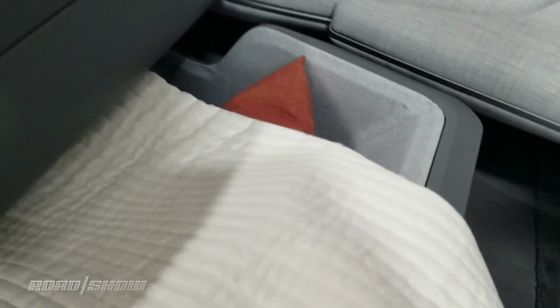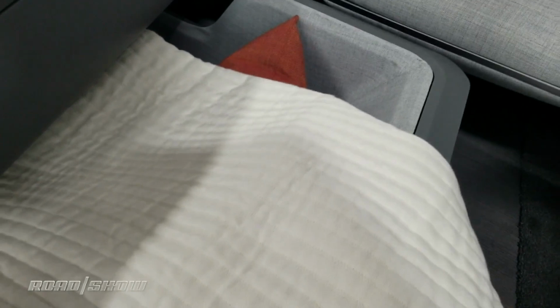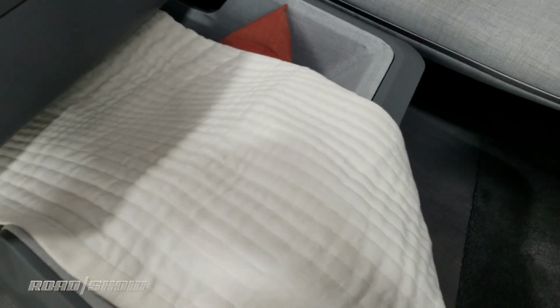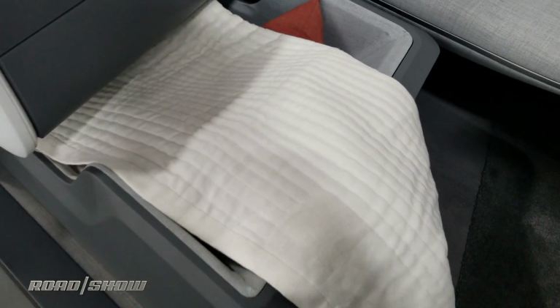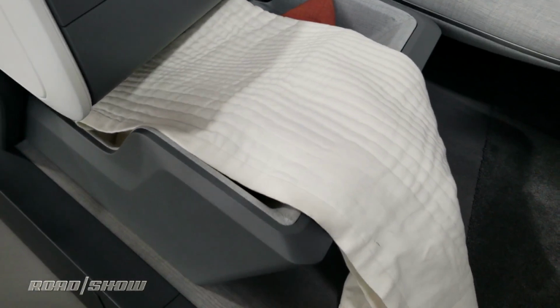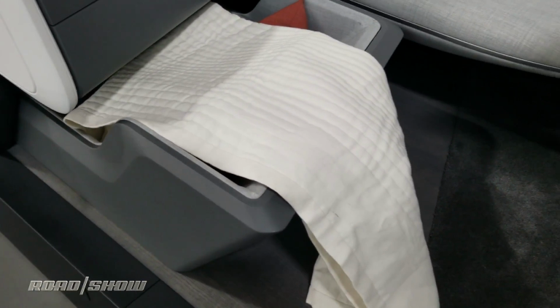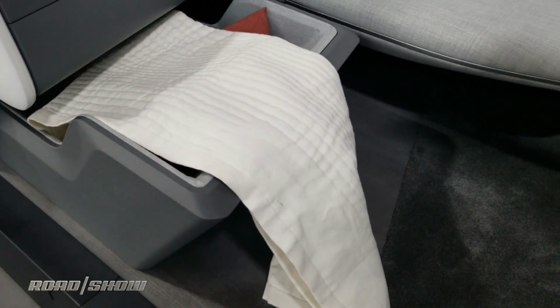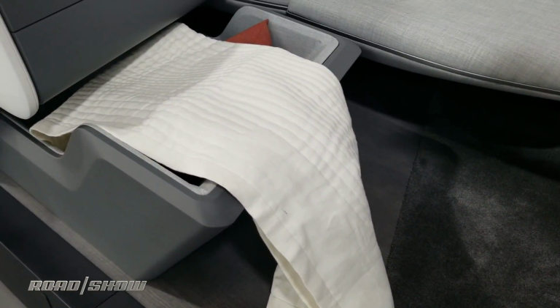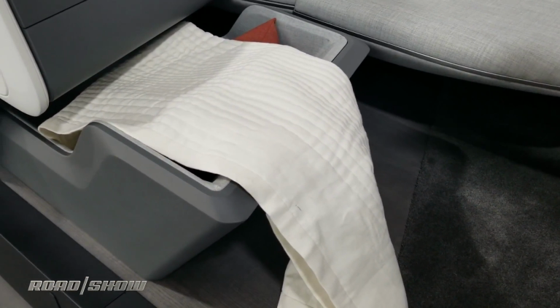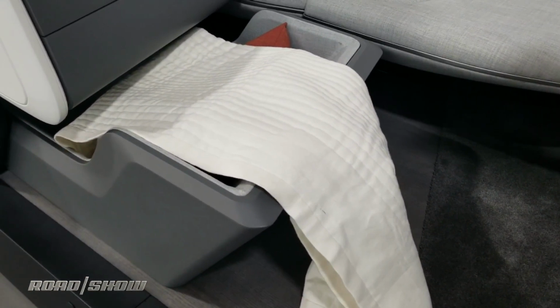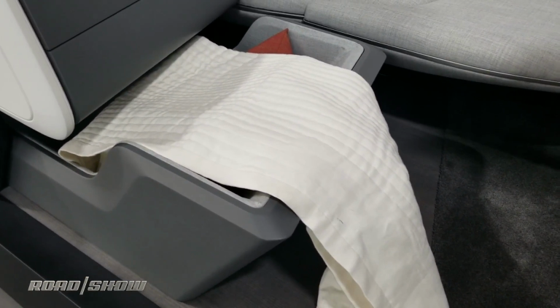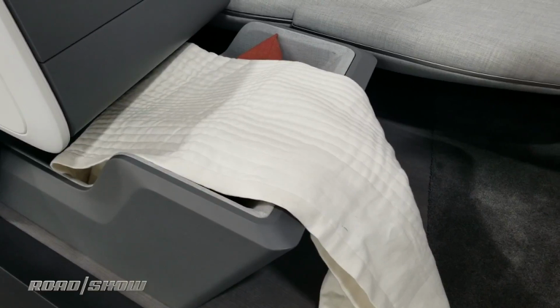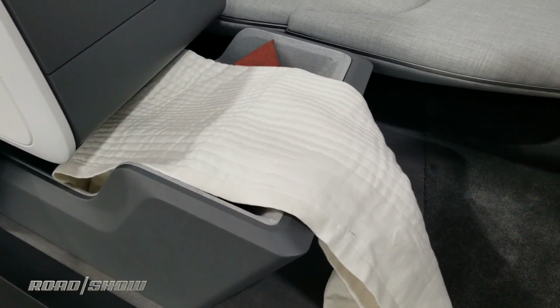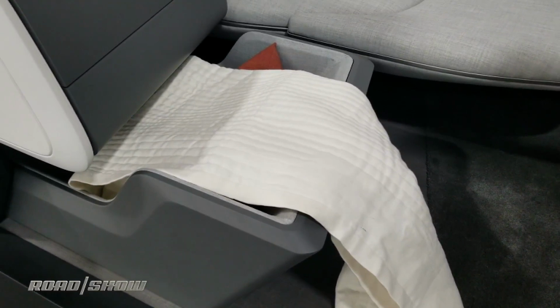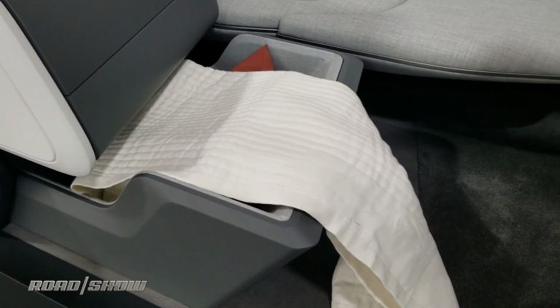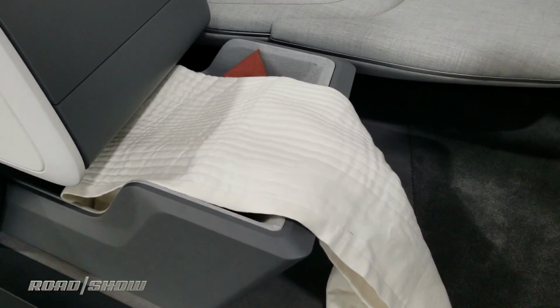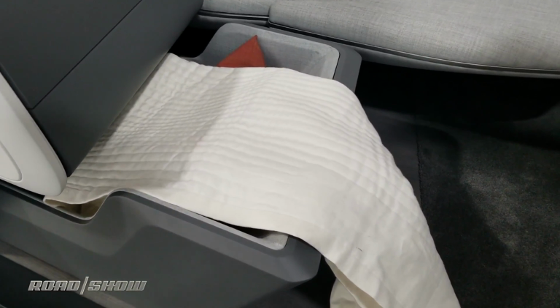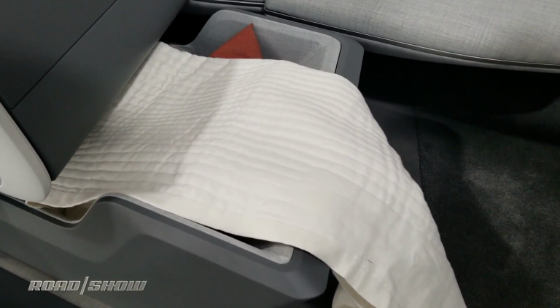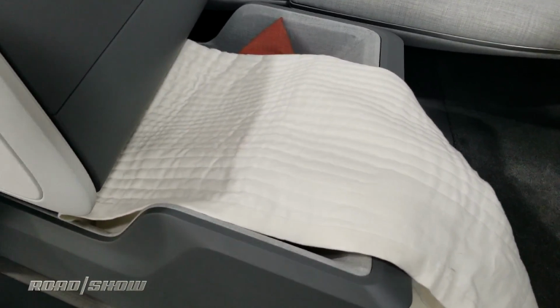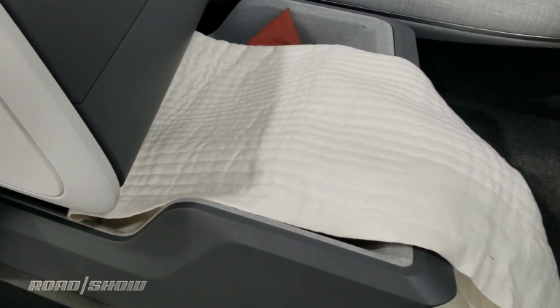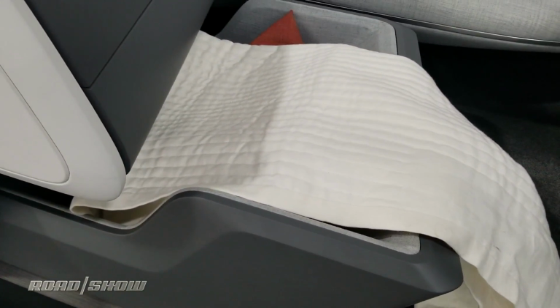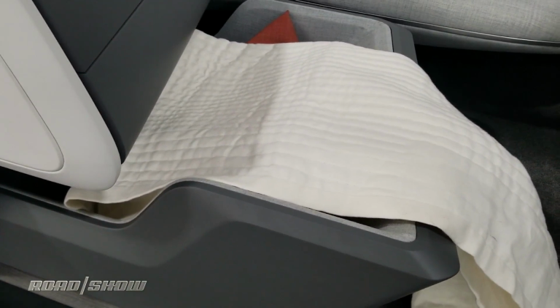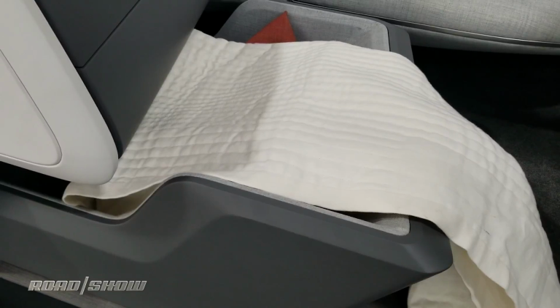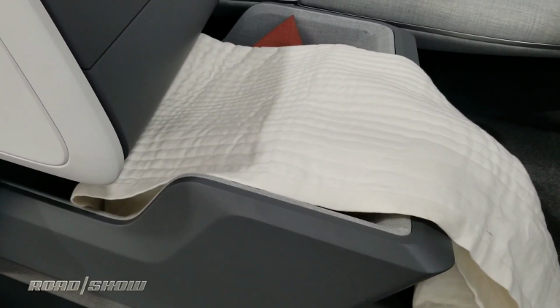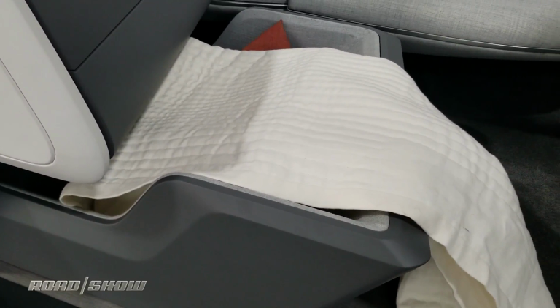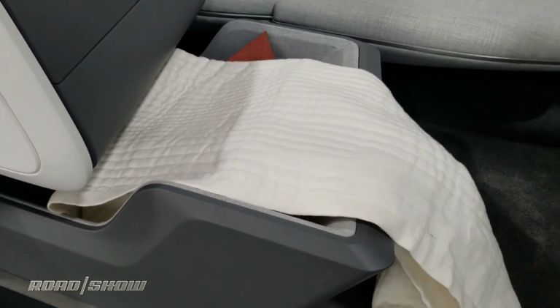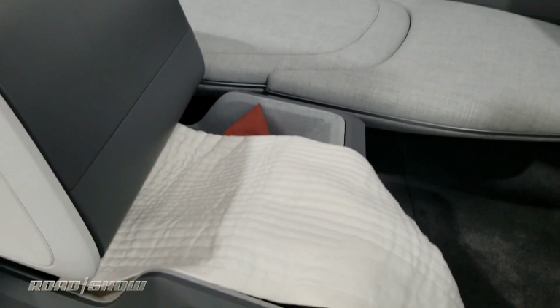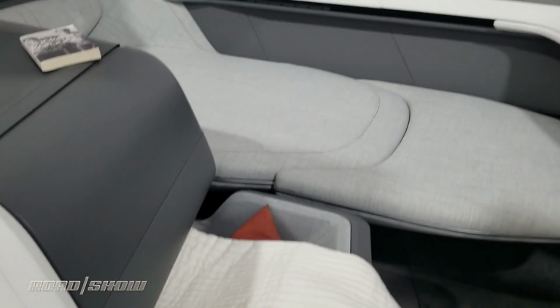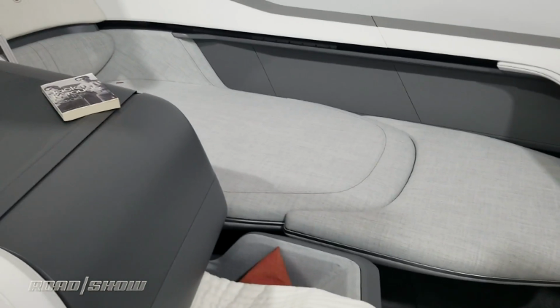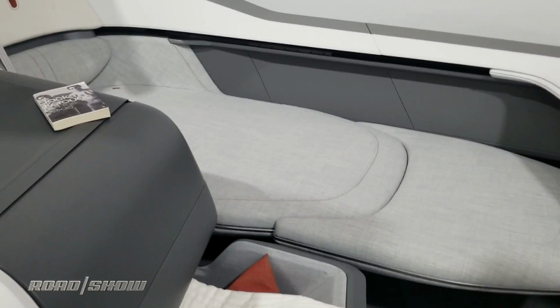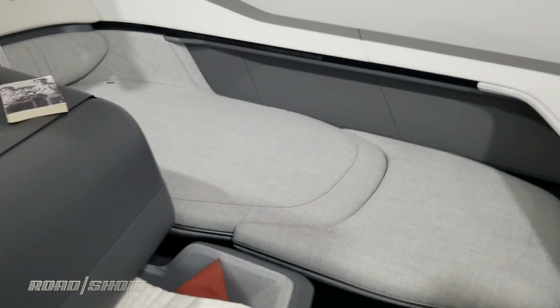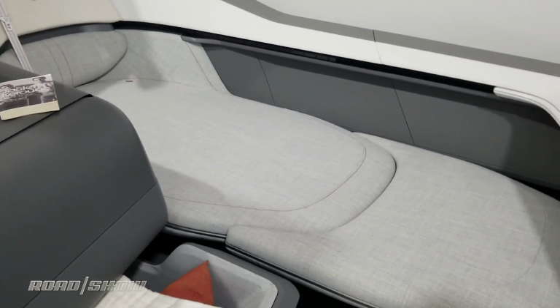This blanket will be able to keep you safe in a crash, because while this is an autonomous car, it will have to exist with real human beings on the road and there may be crashes. But this will keep you safe even if you're lying down and having a nap in this very comfortable-looking bed.